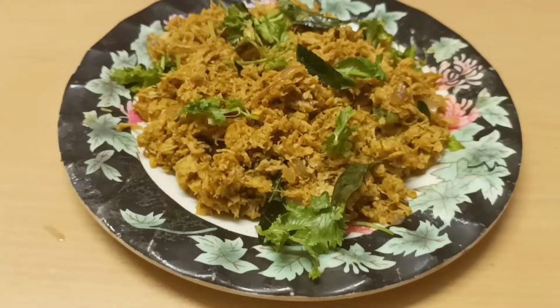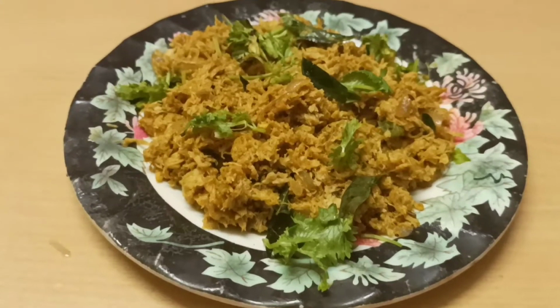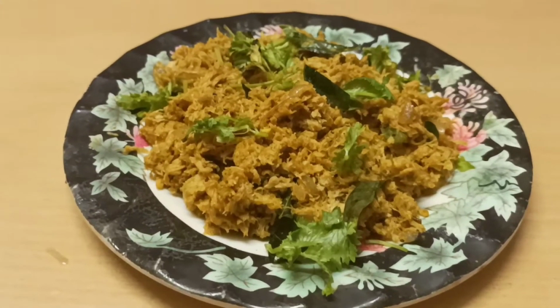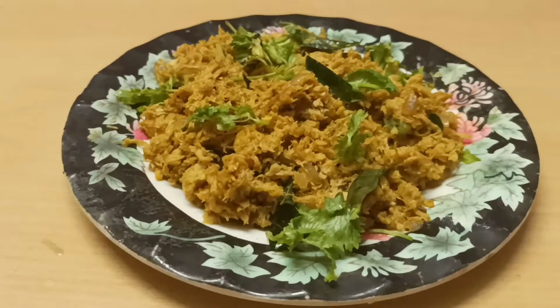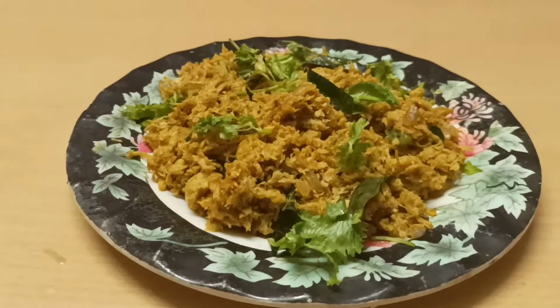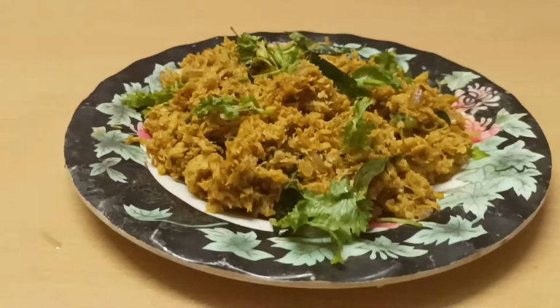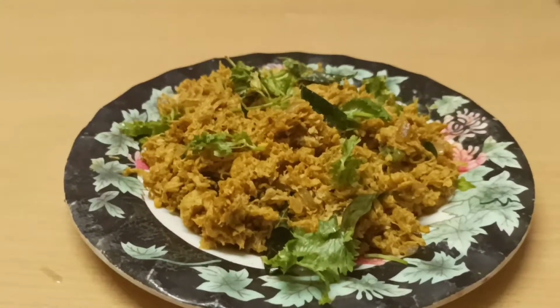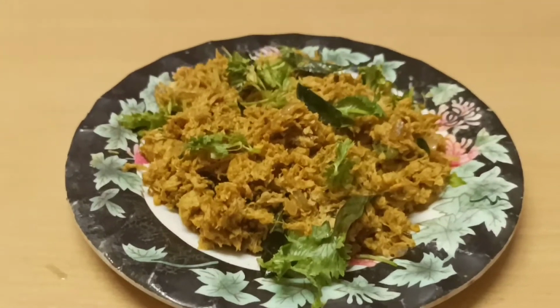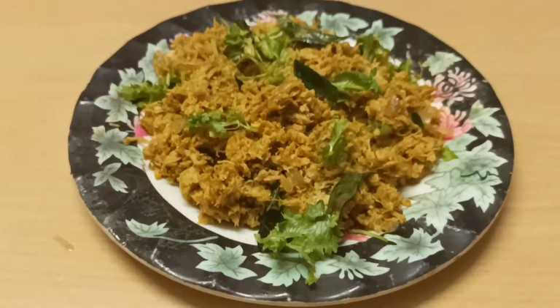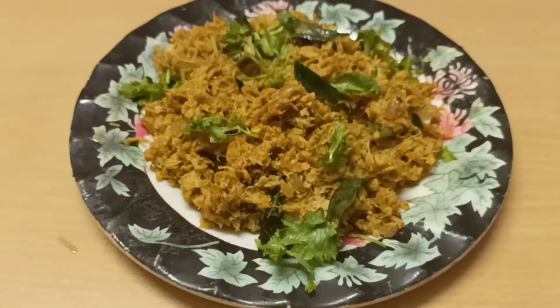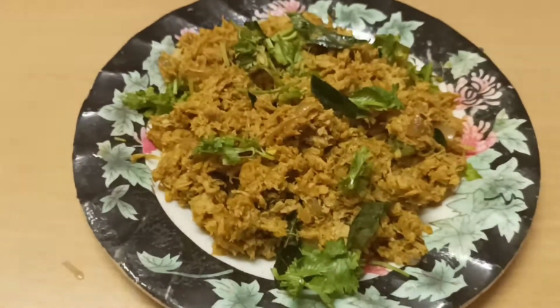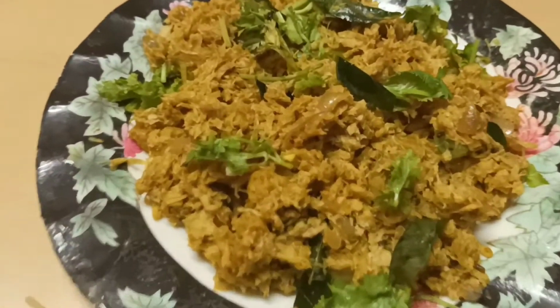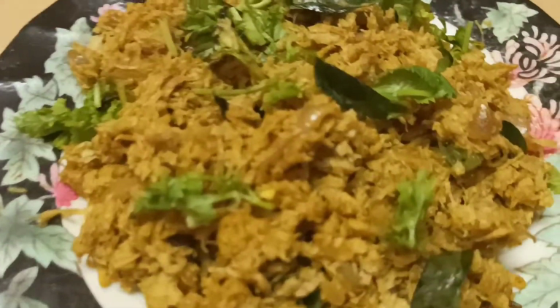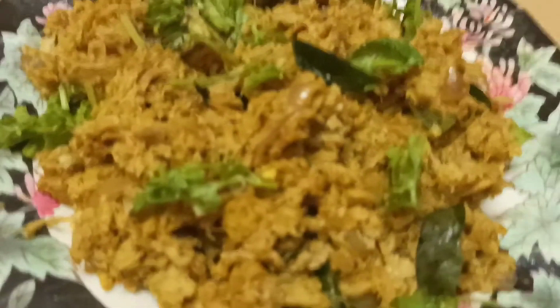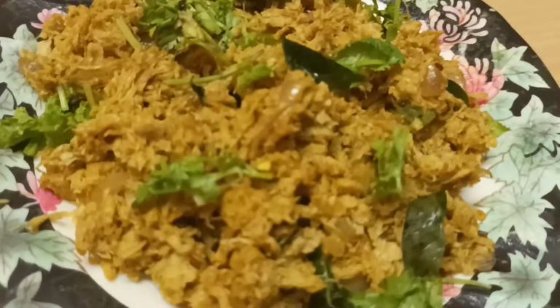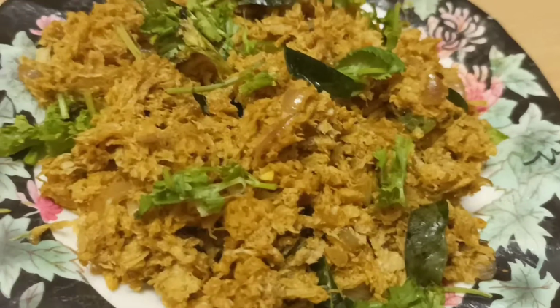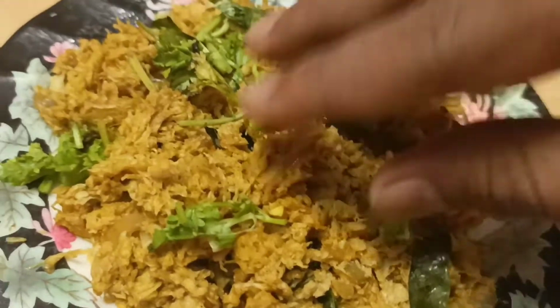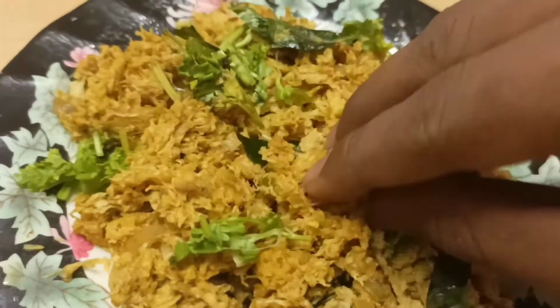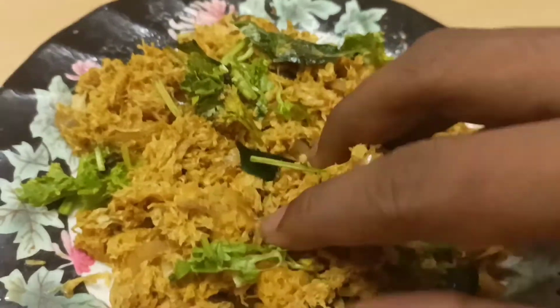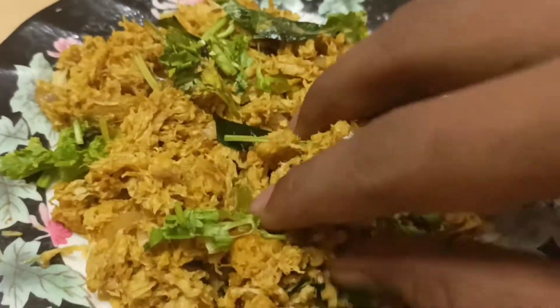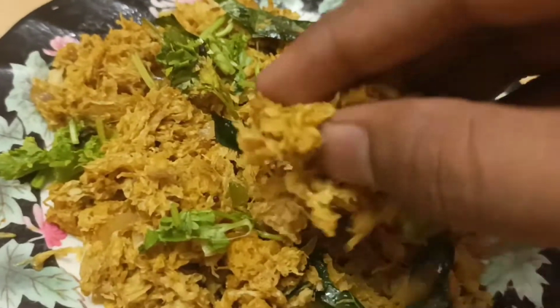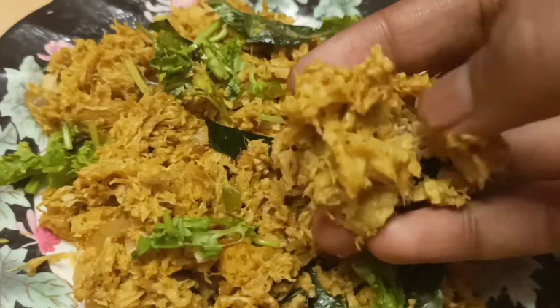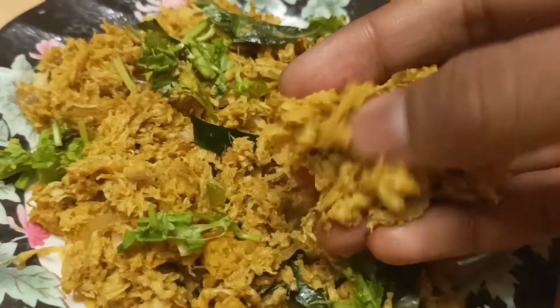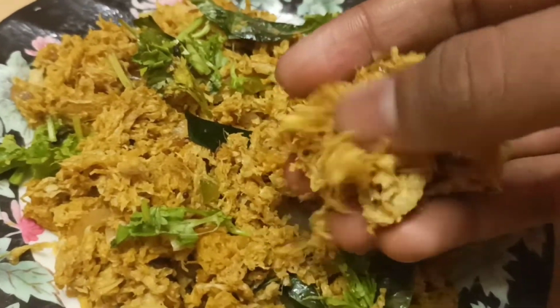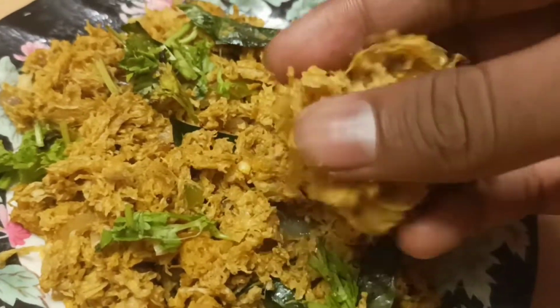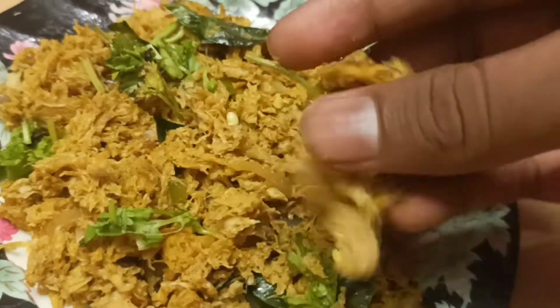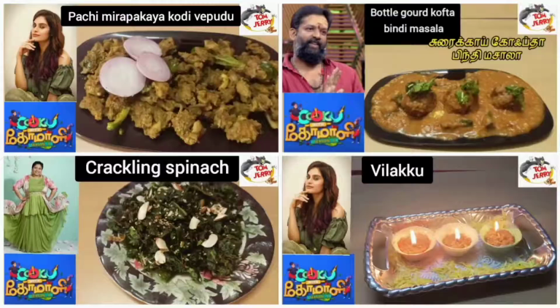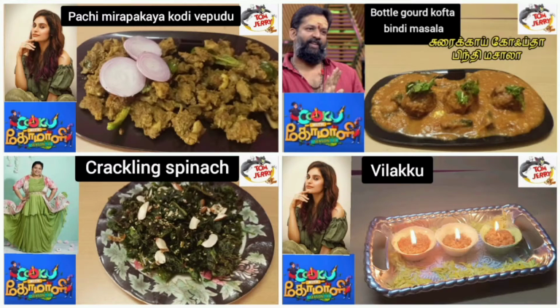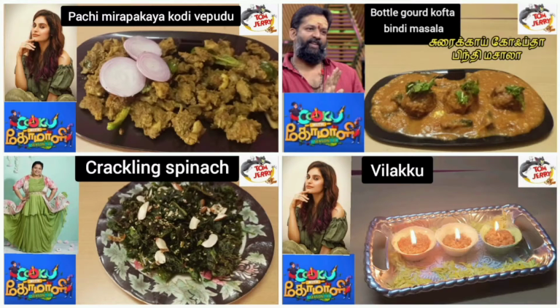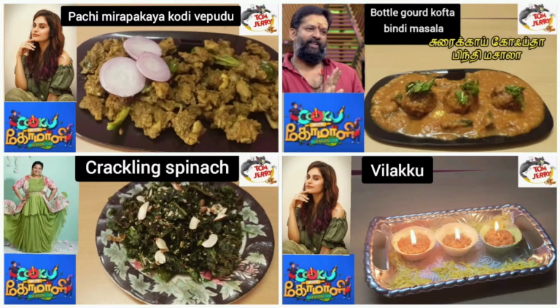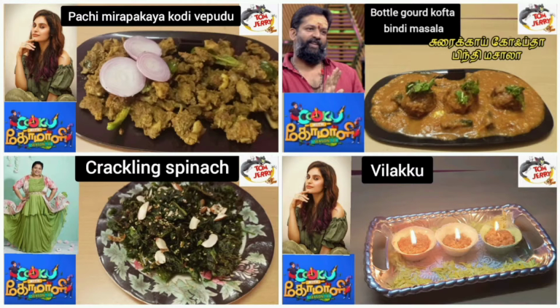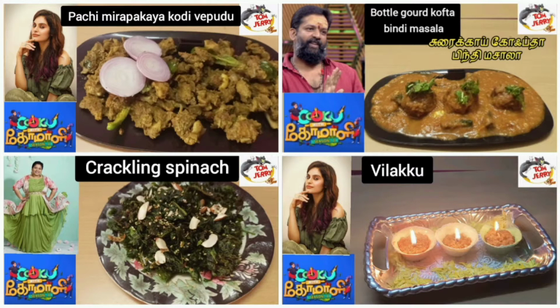Hello friends, I am Sangeetha Saranakumar. We are going to talk about the Saiva Suraputu recipe in our channel. This recipe will be posted in the description of our channel.